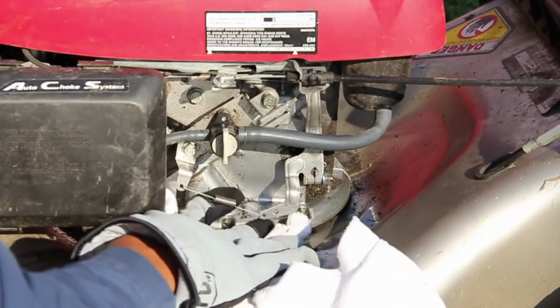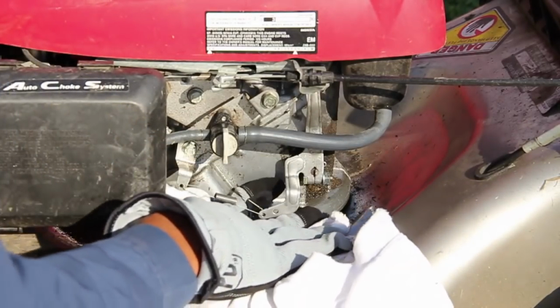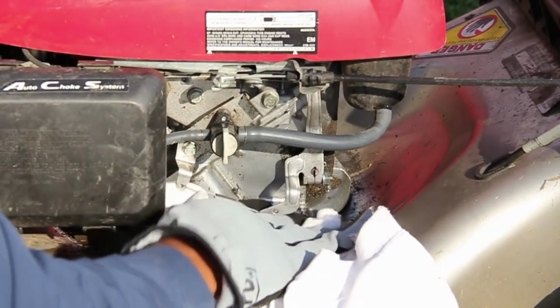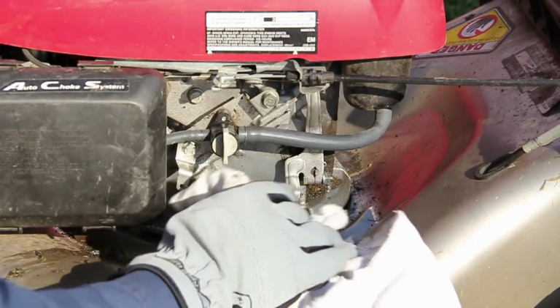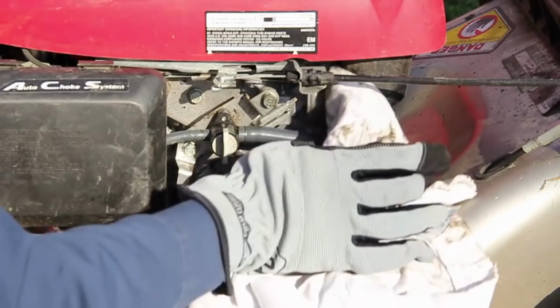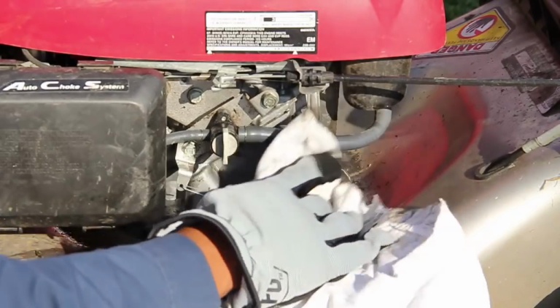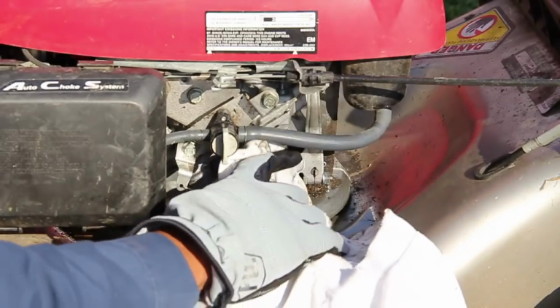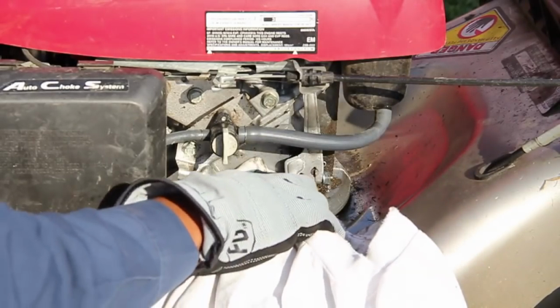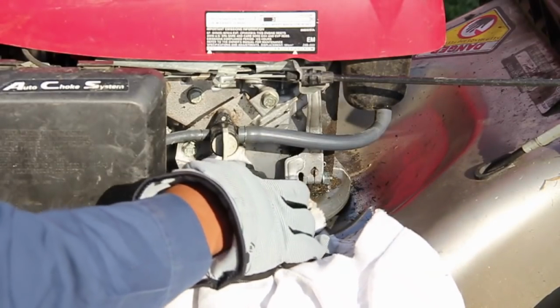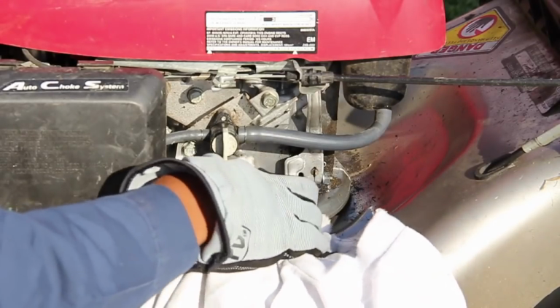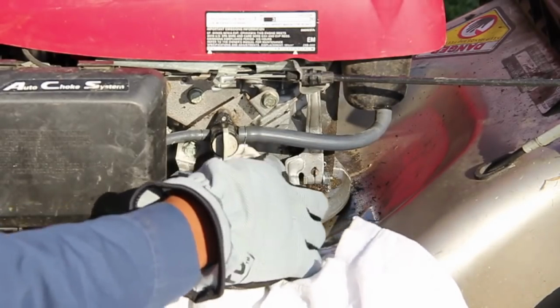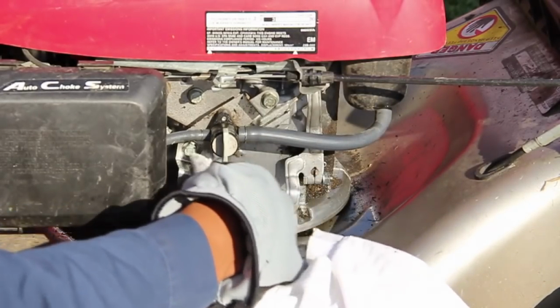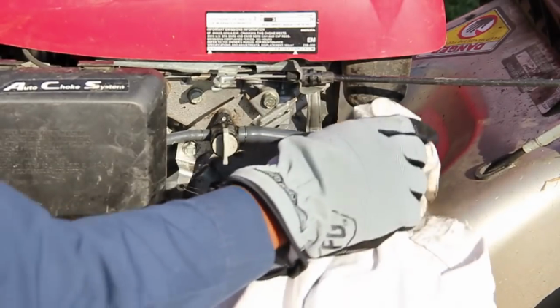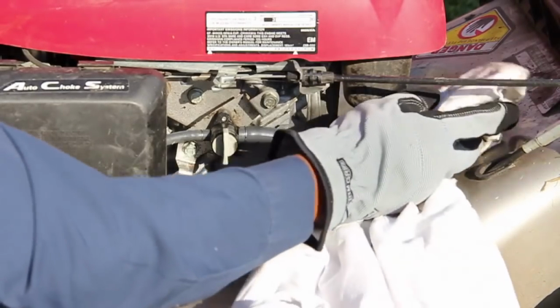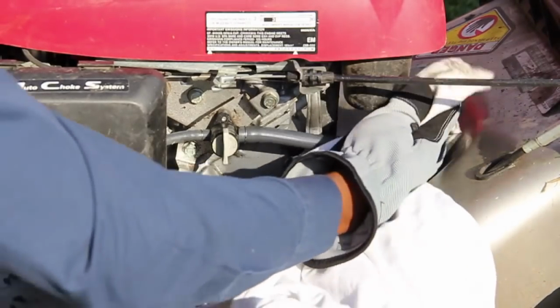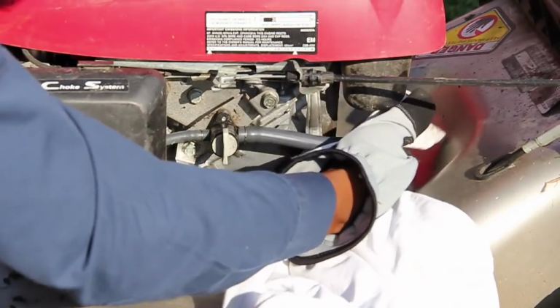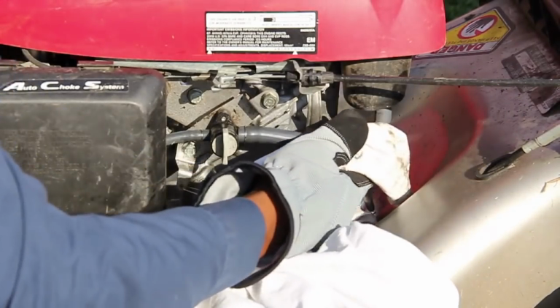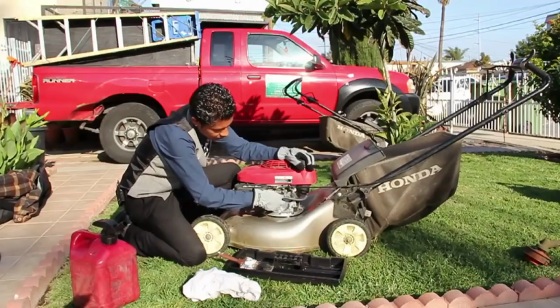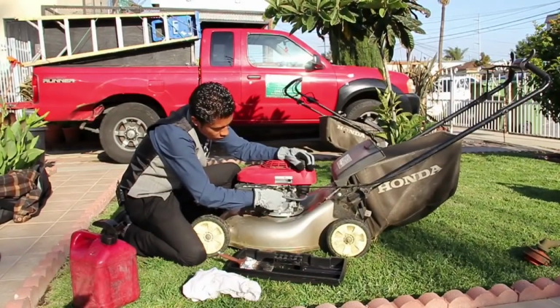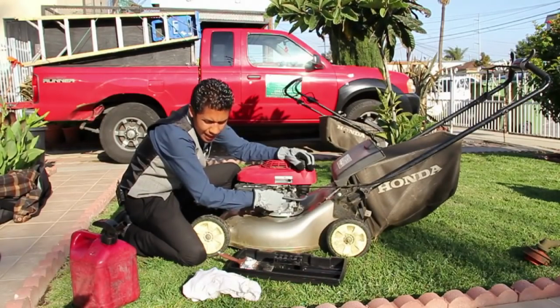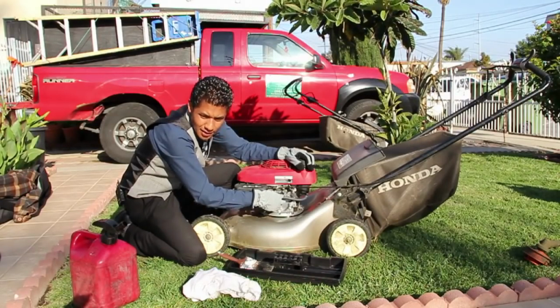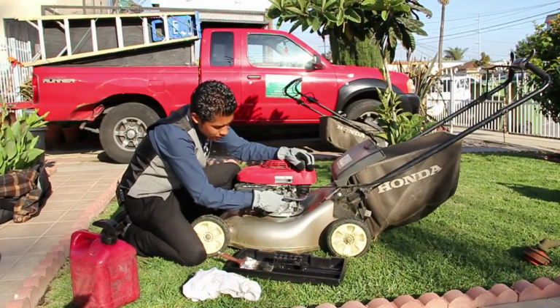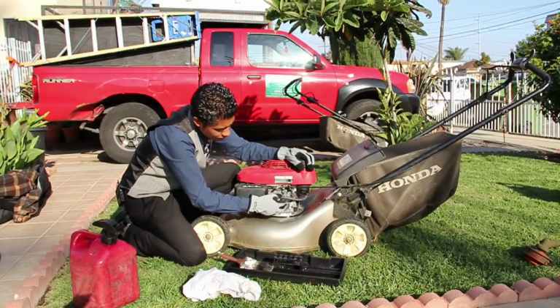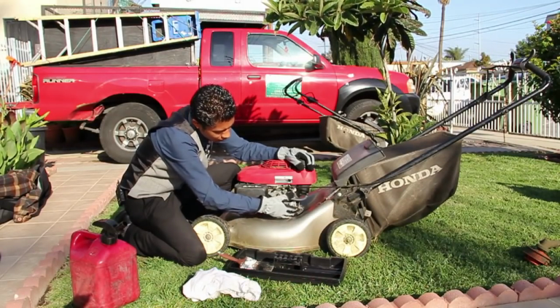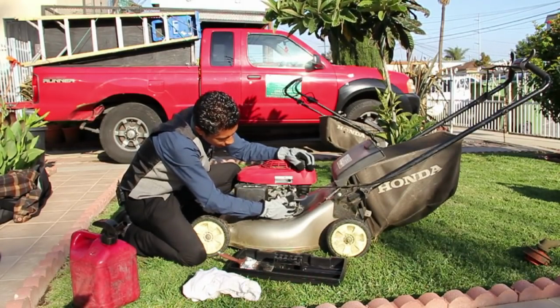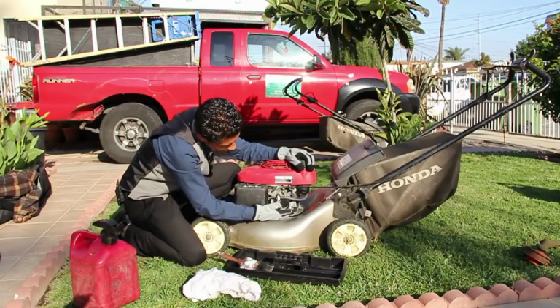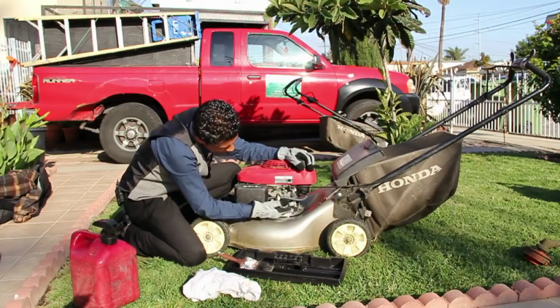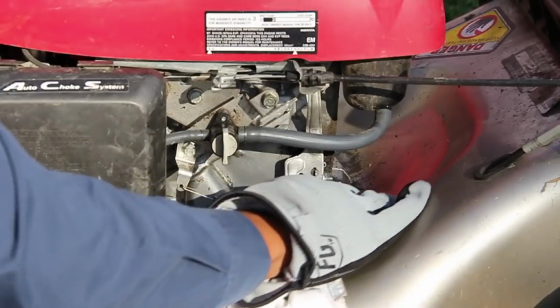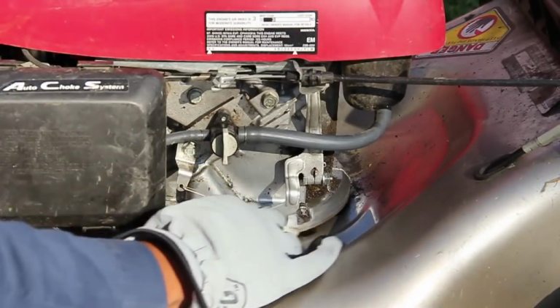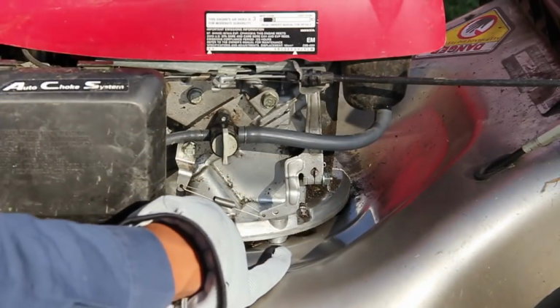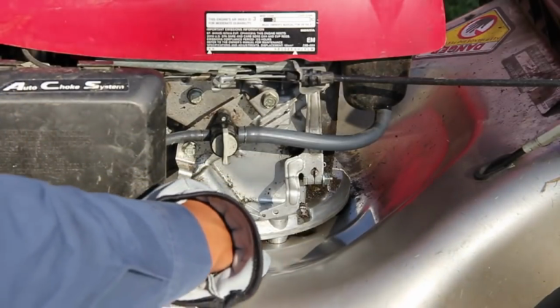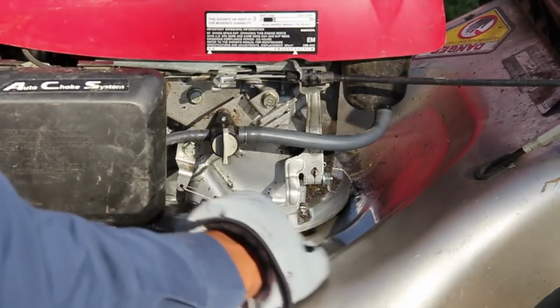You're going to want to repeat that process a couple of times until you get it nice and clean. It won't act up, won't get clogged, and none of your seals will get damaged.